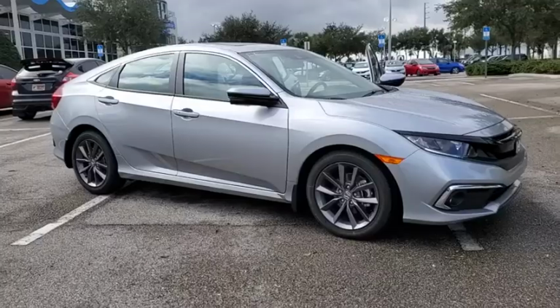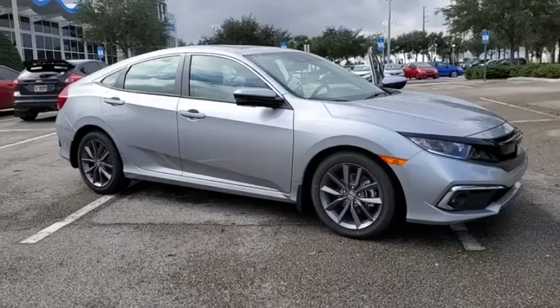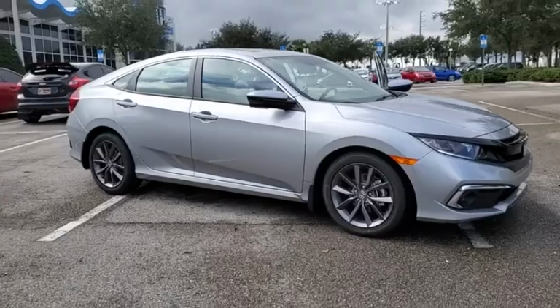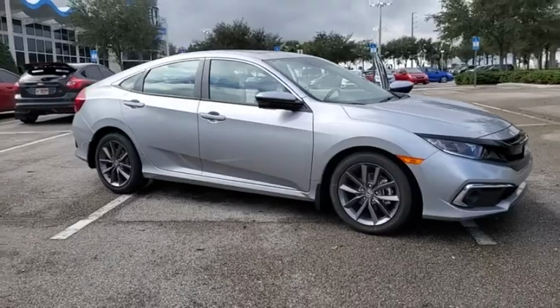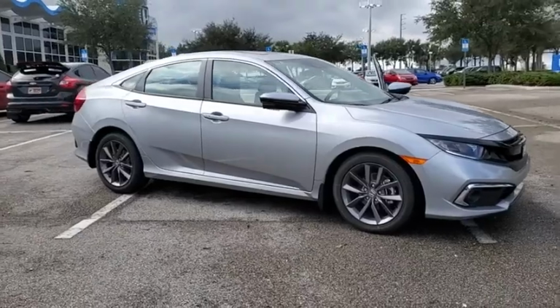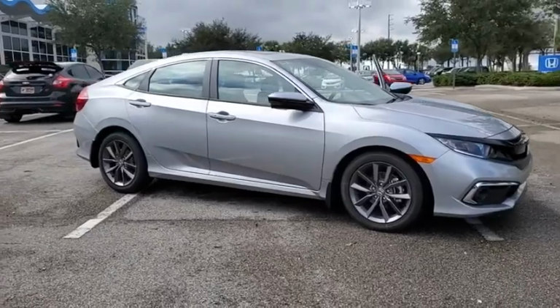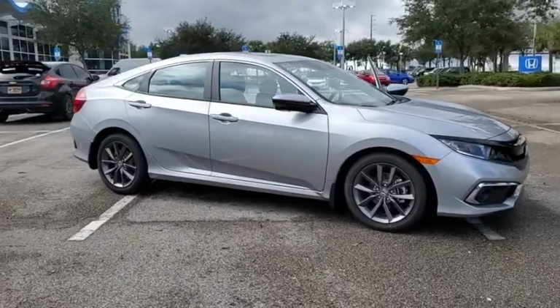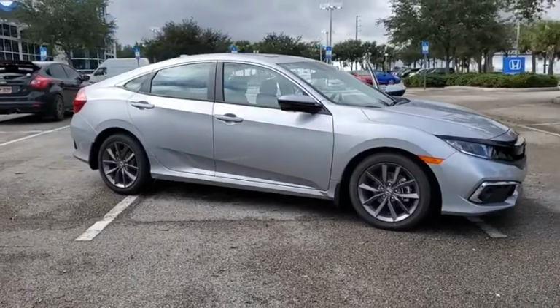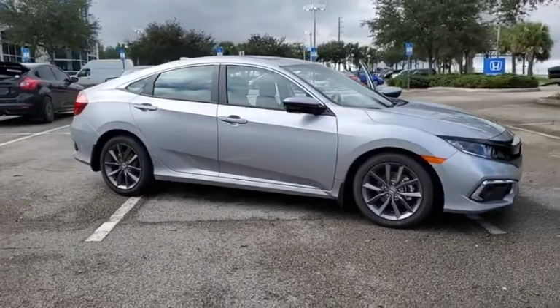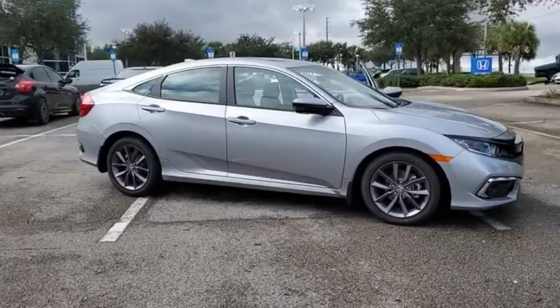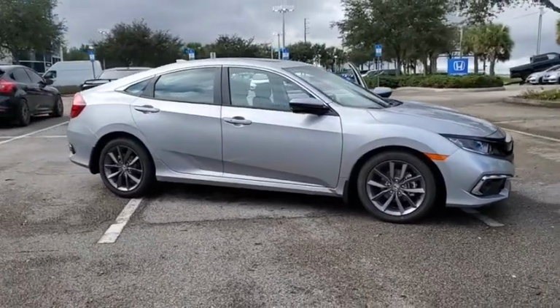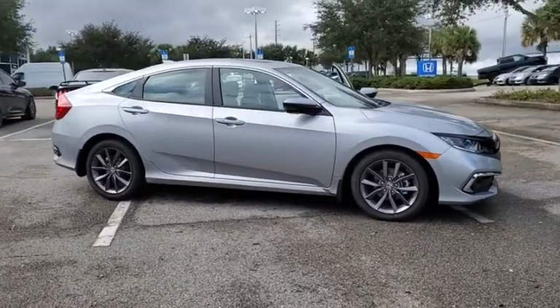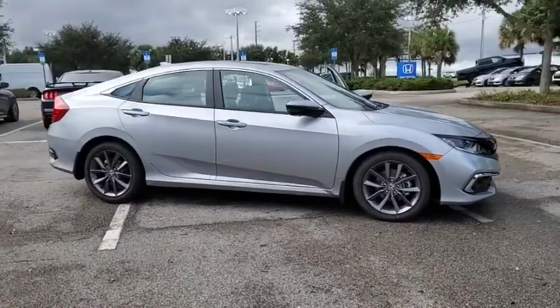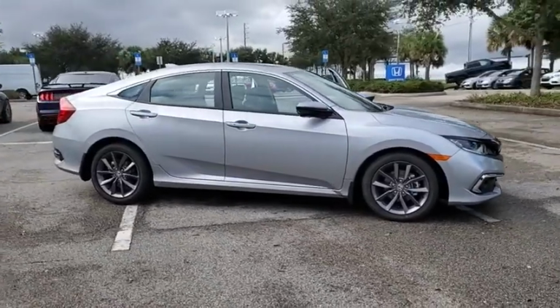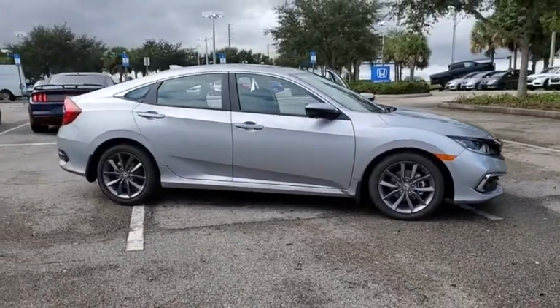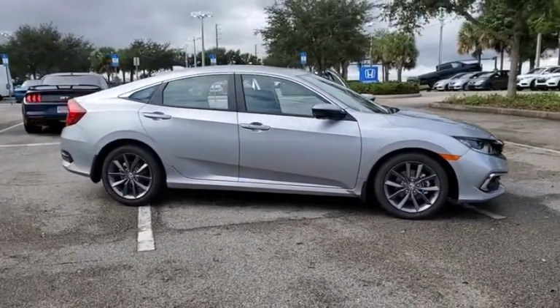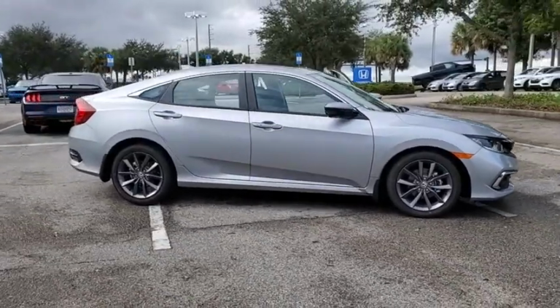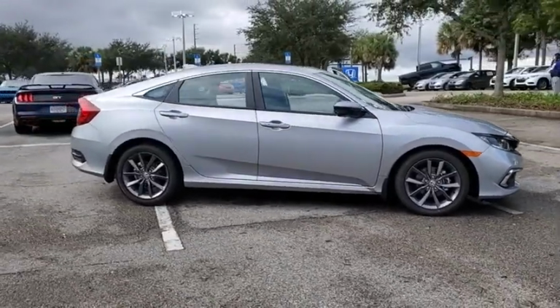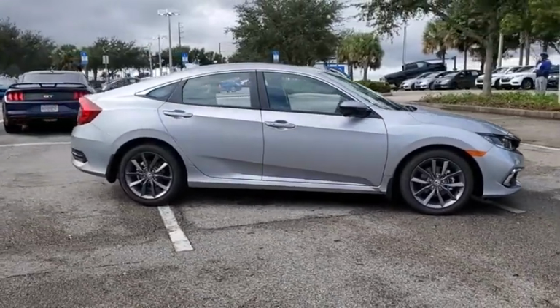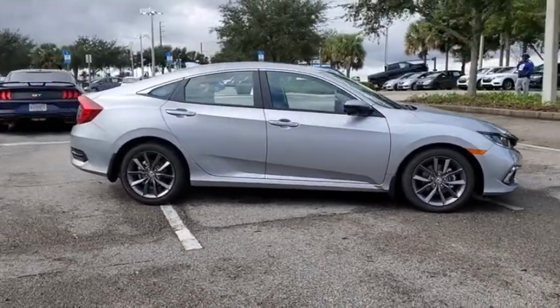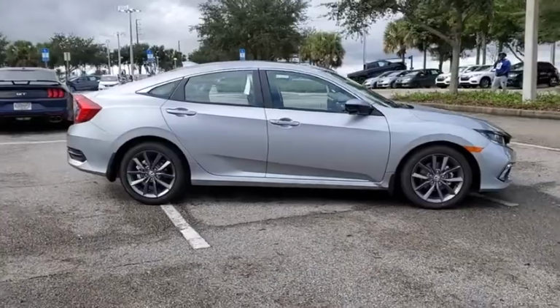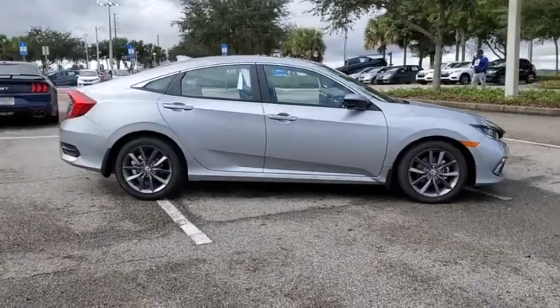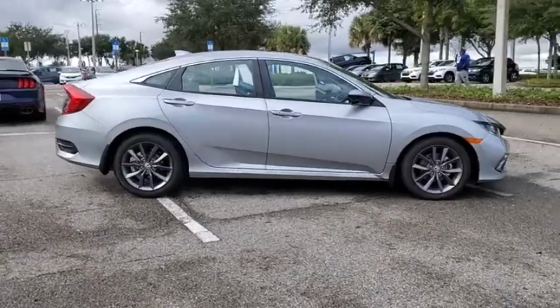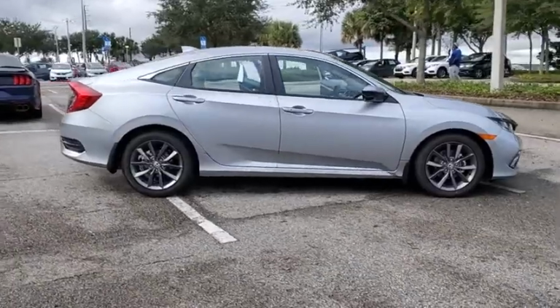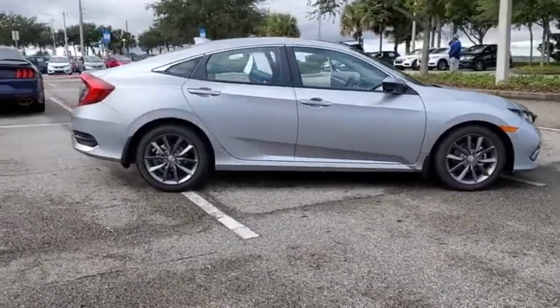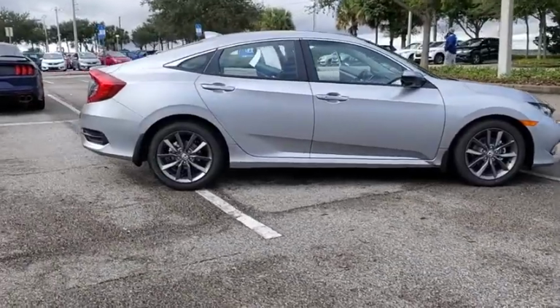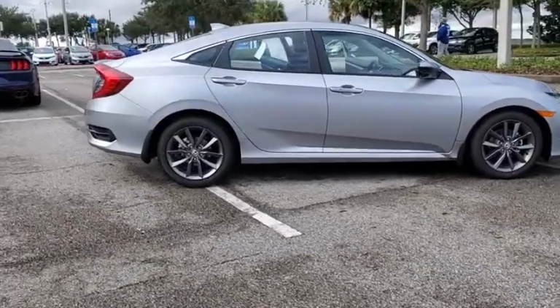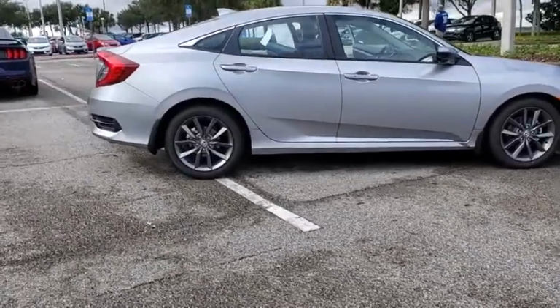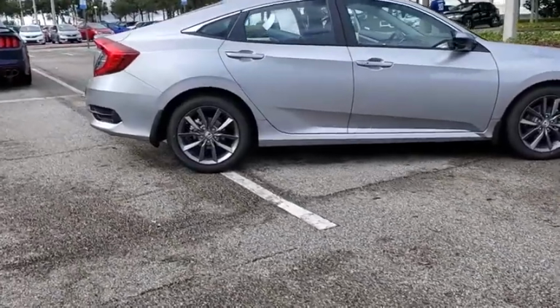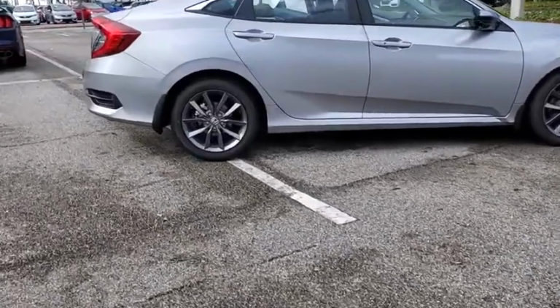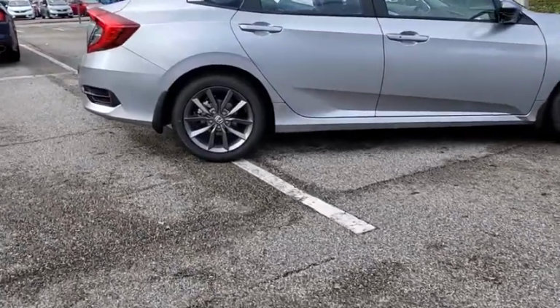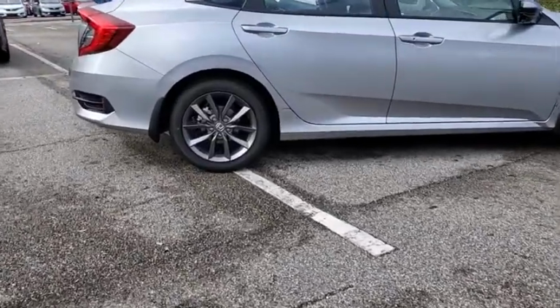We are pleased to show you the 2021 Honda Civic. Practical, awesome gas mileage, and incredibly reliable.